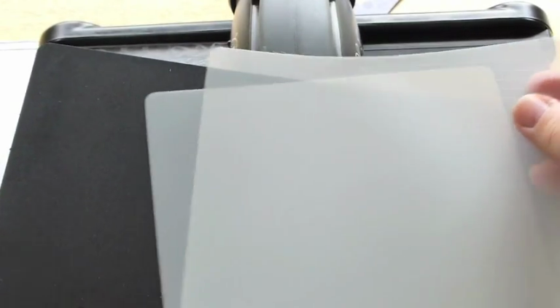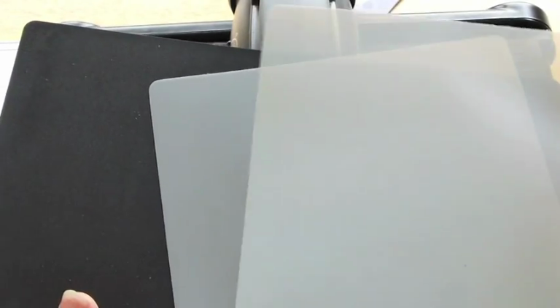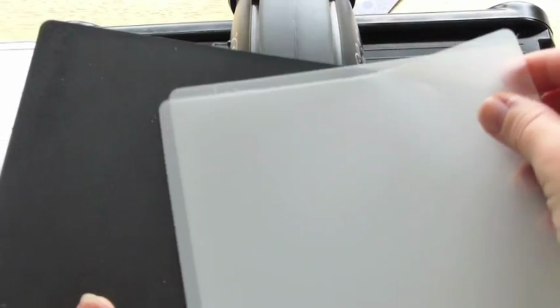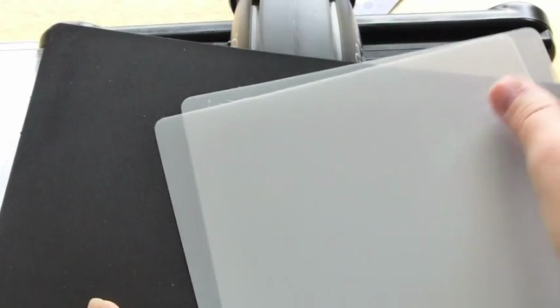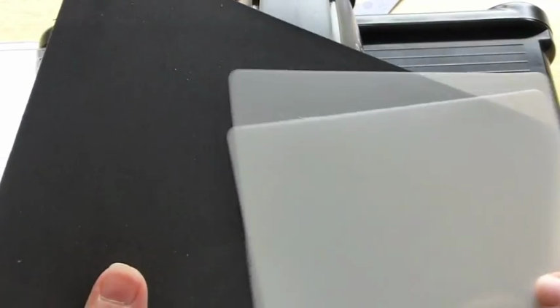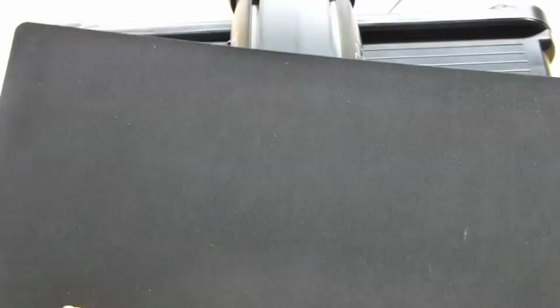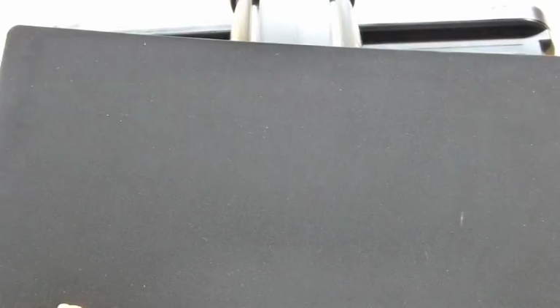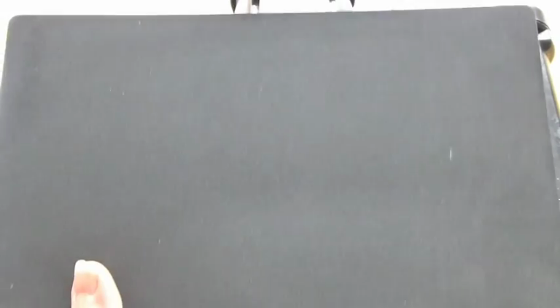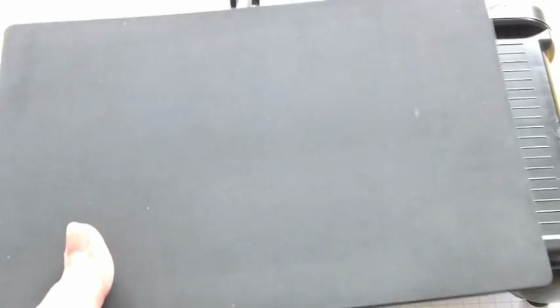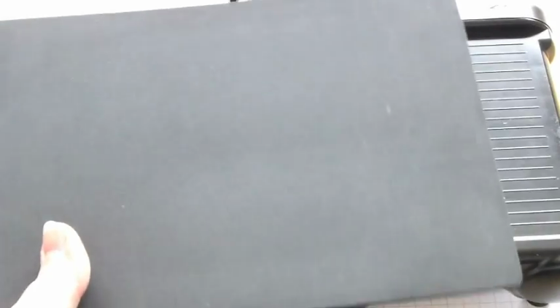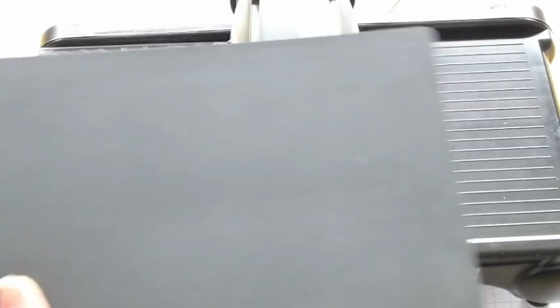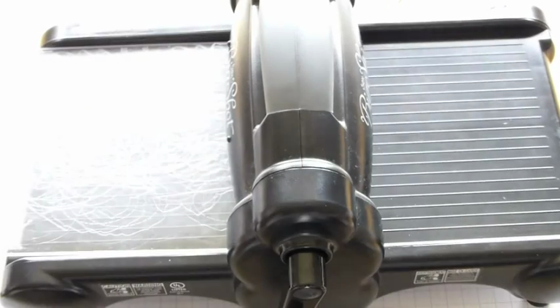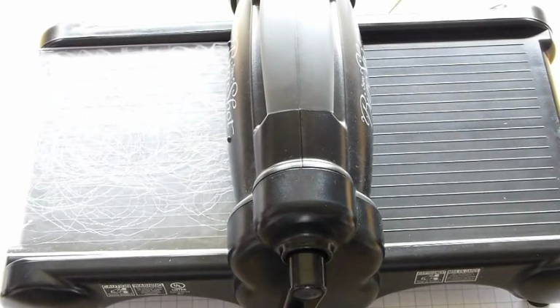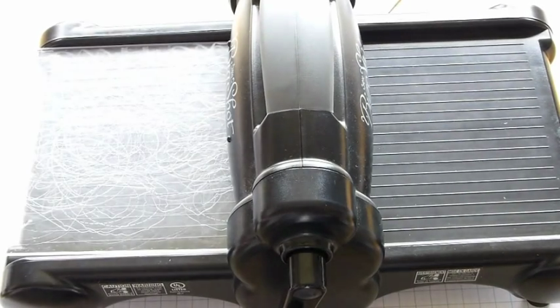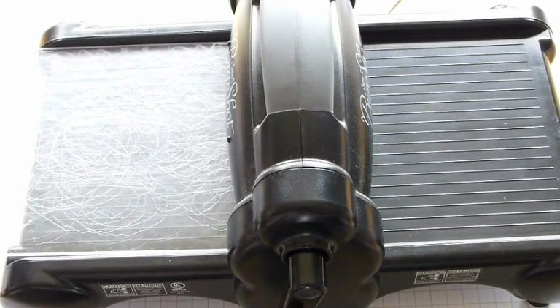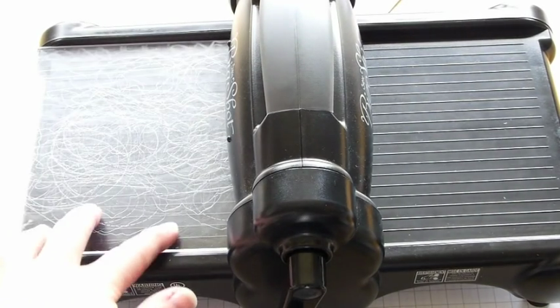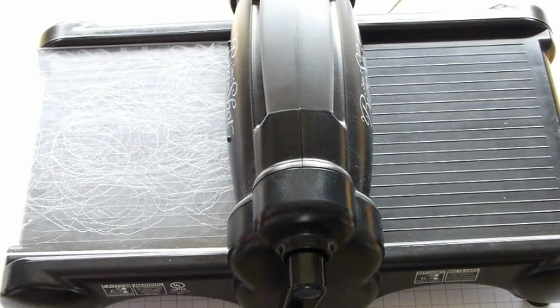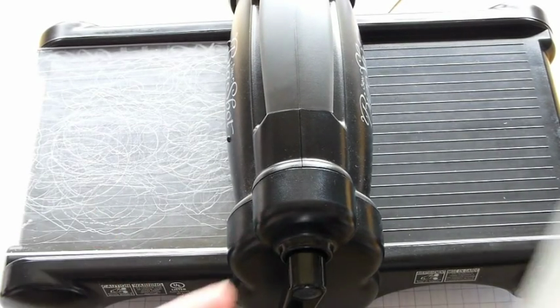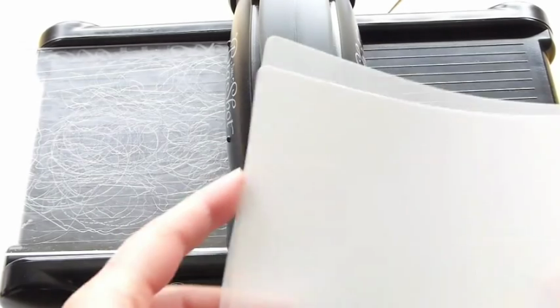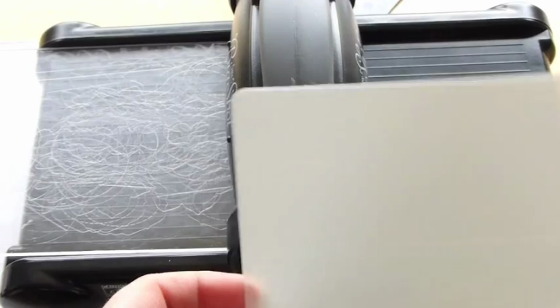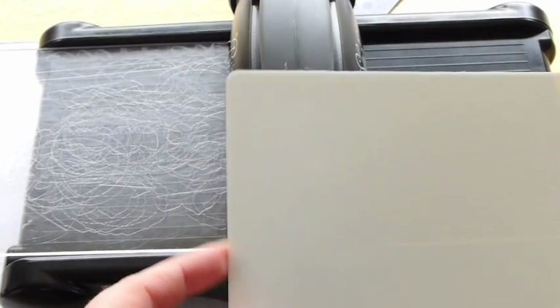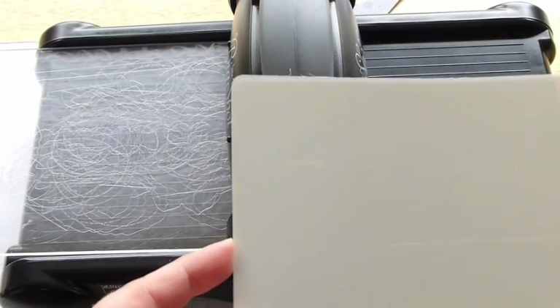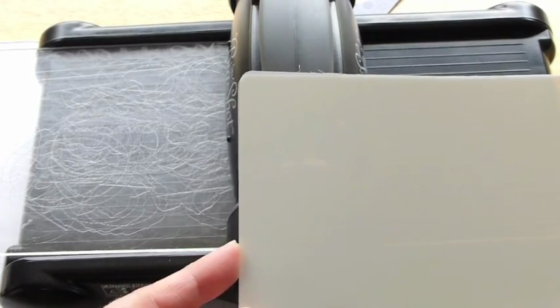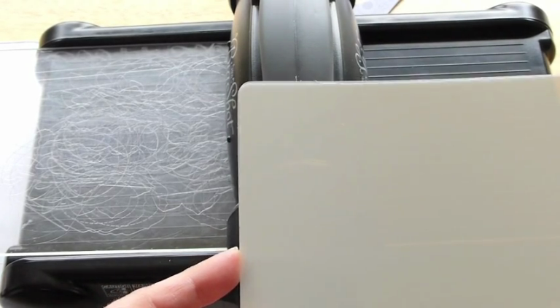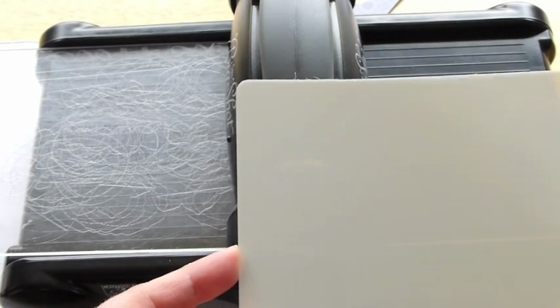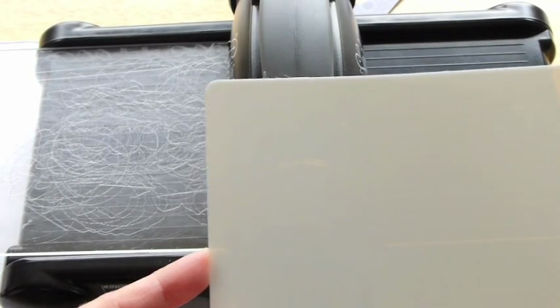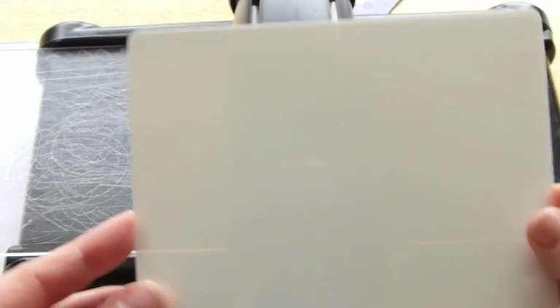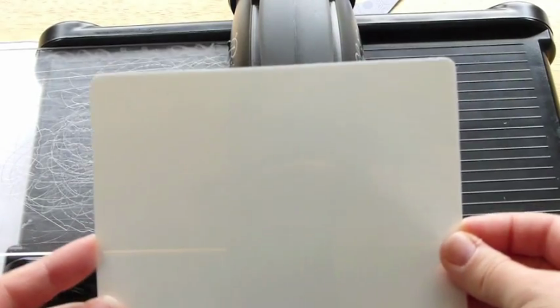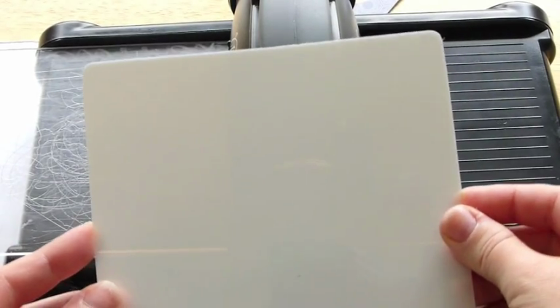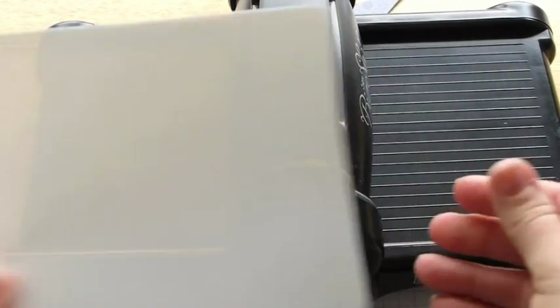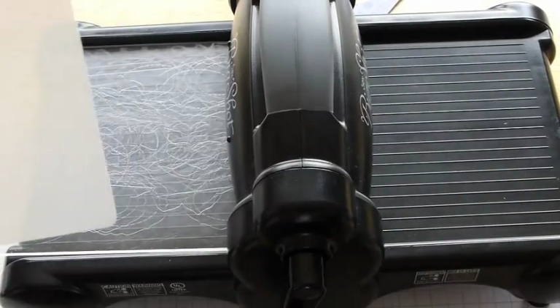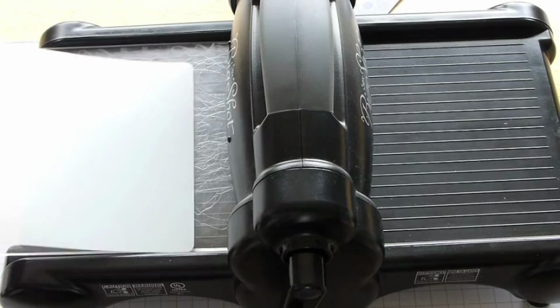You'll get two shims and you'll also receive your premium crease pad like so. The first thing that you want to do is add one of your cutting plates to lay on the bottom, and then put your two shims right on top.